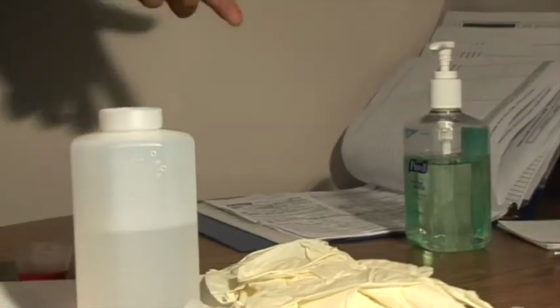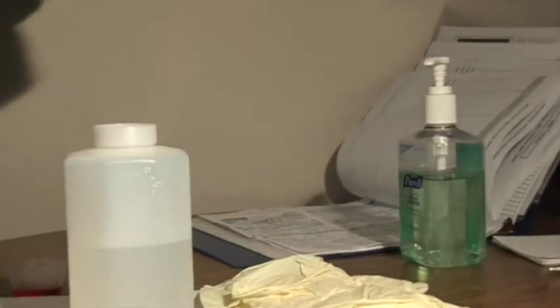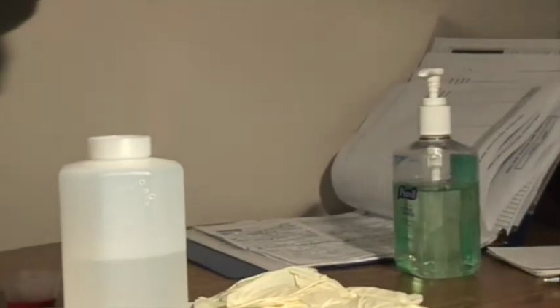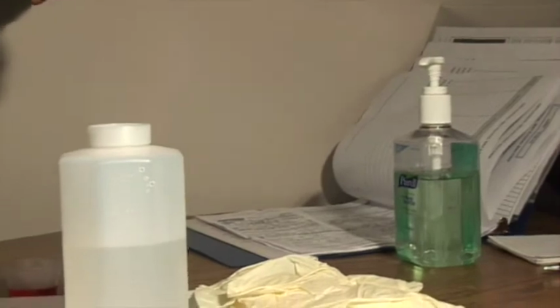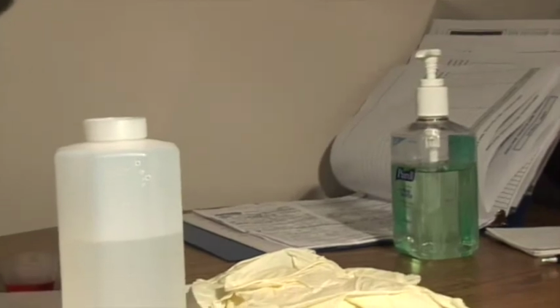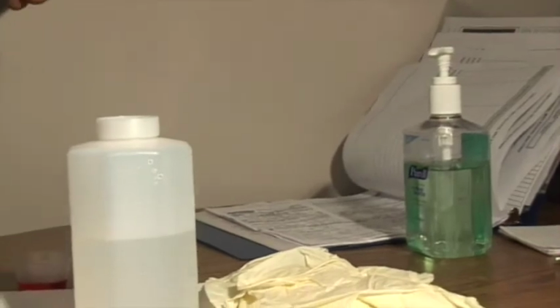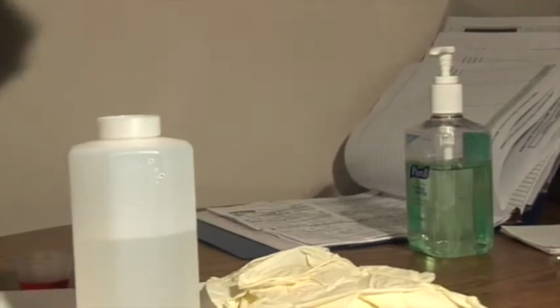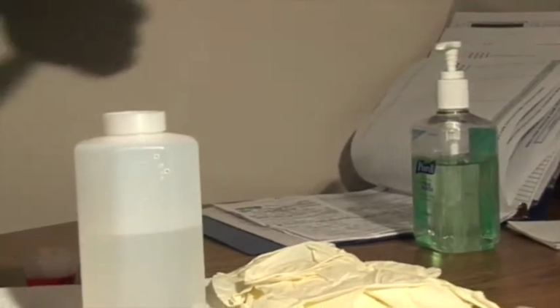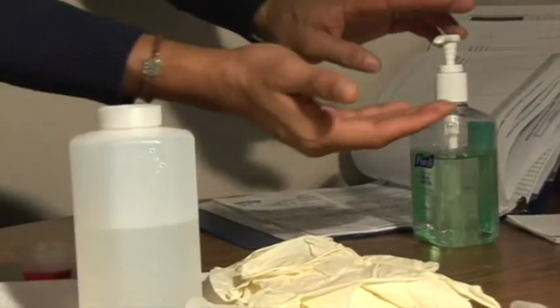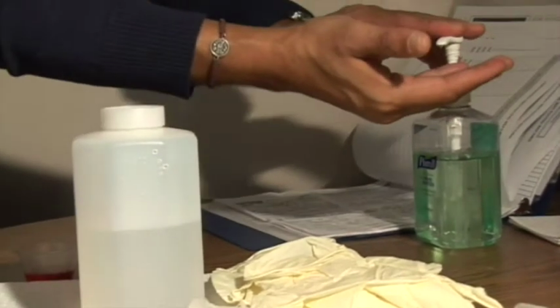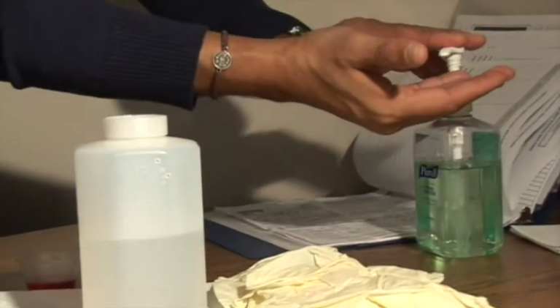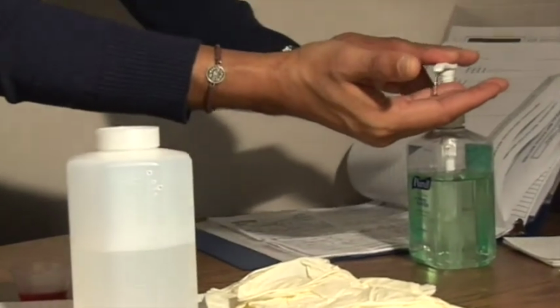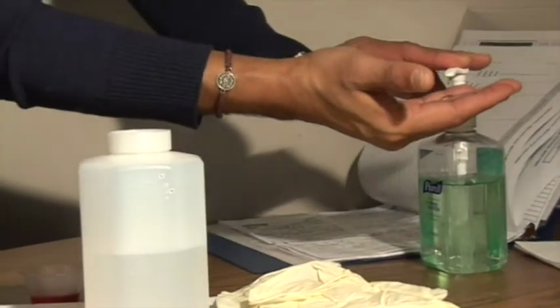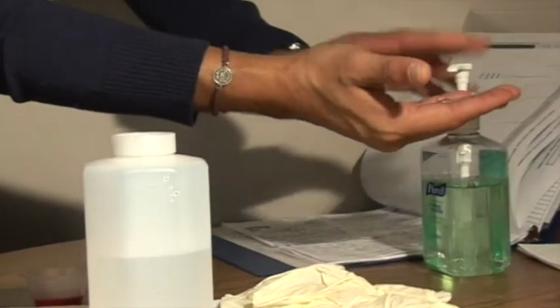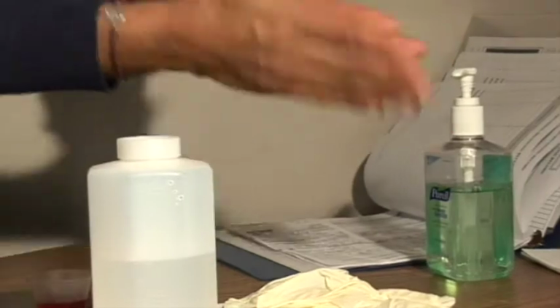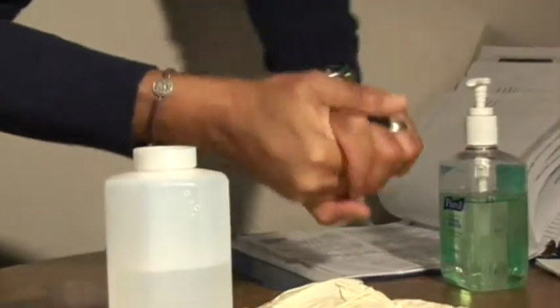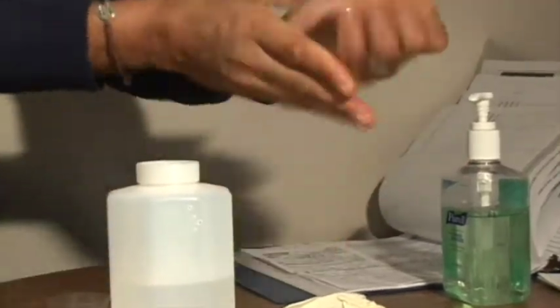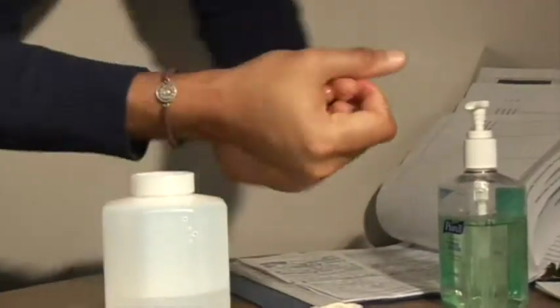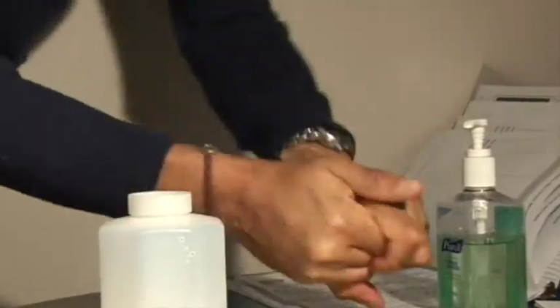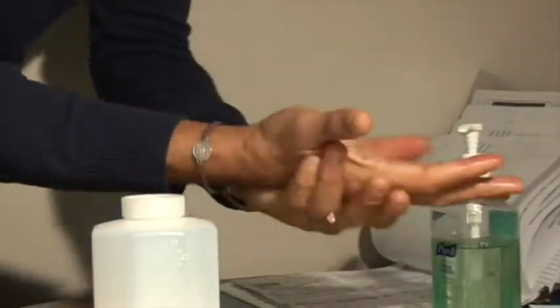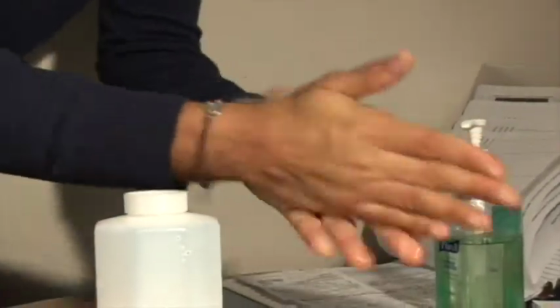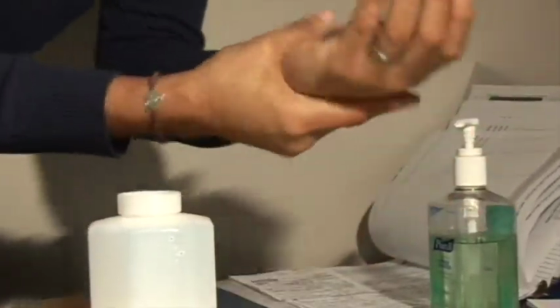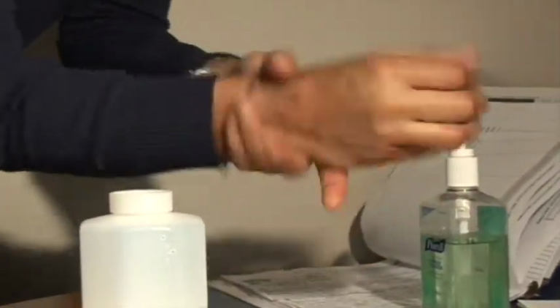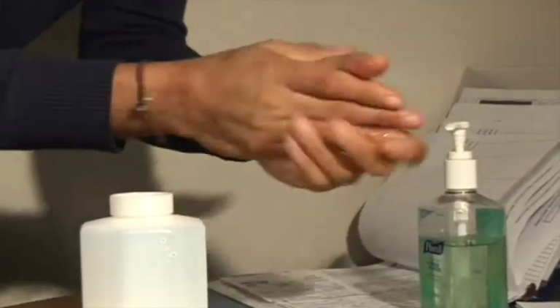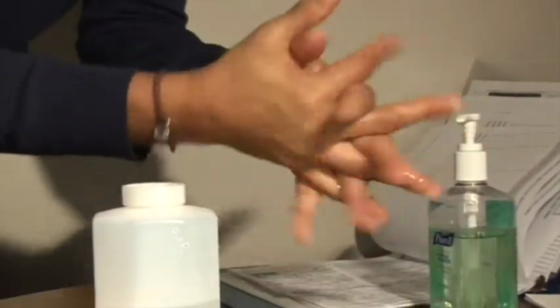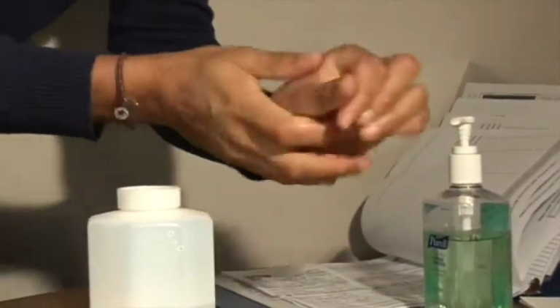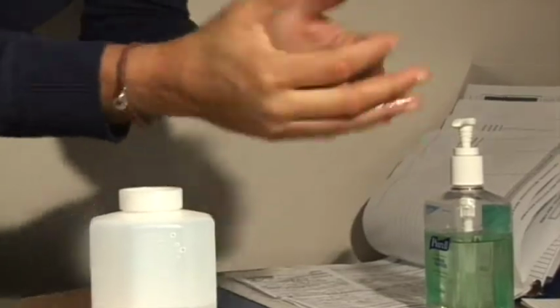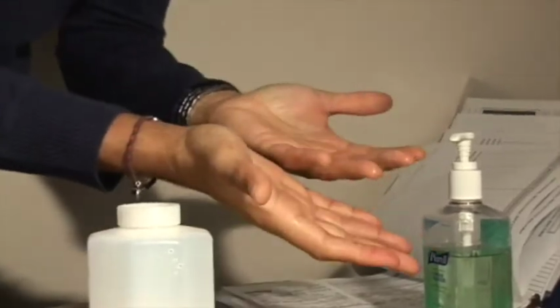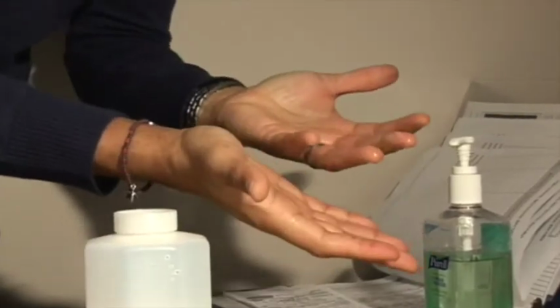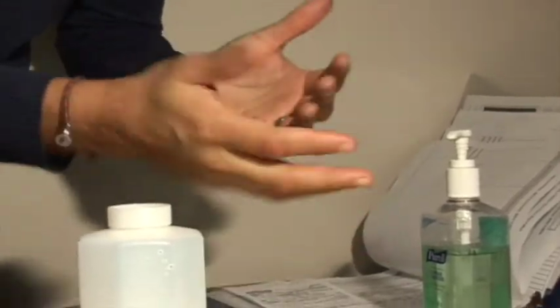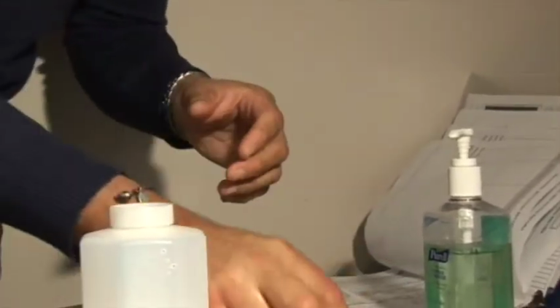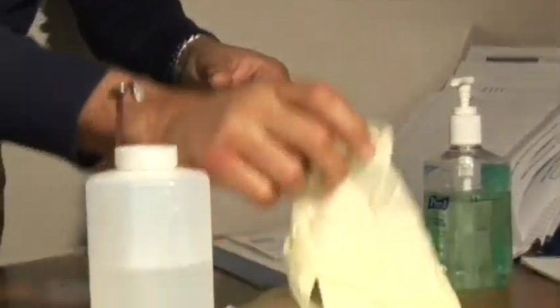I have already washed my hands with soap and water for 20 seconds, but because I touched a couple of things, I need to sanitize my hands — including wrists — and let them dry out. Then I put my gloves on.